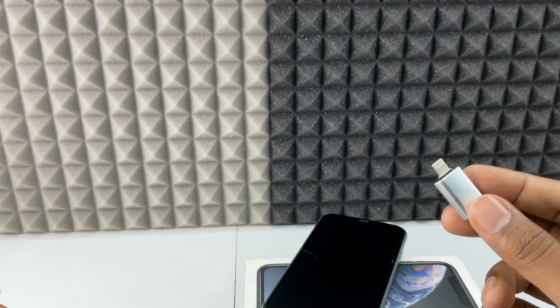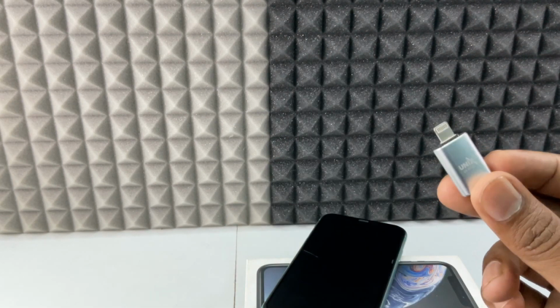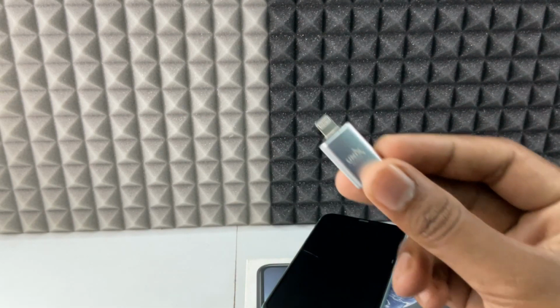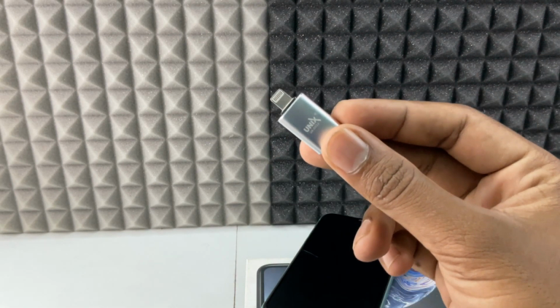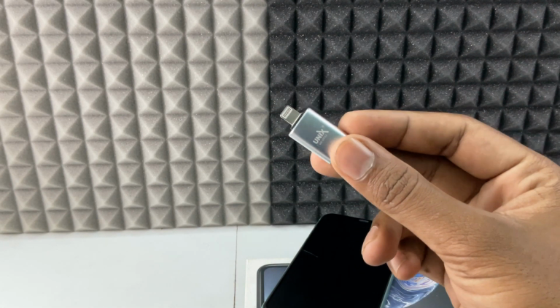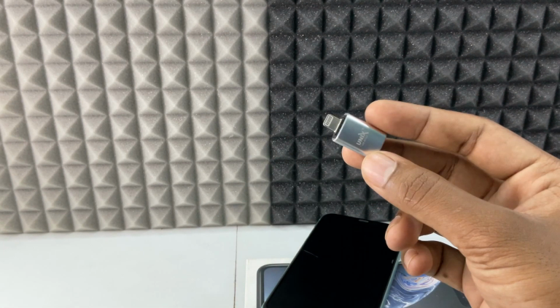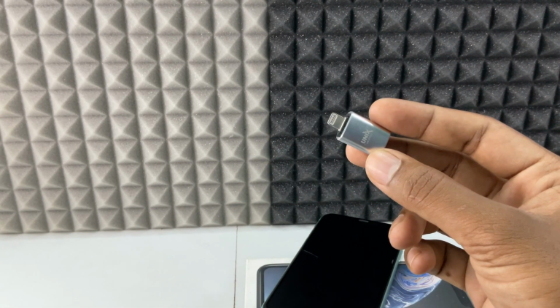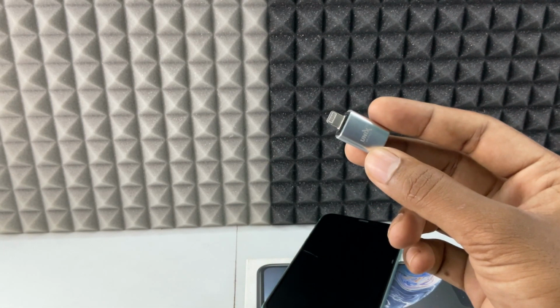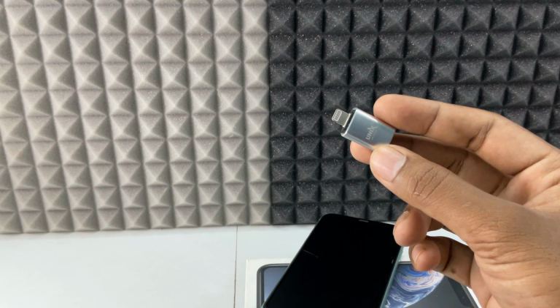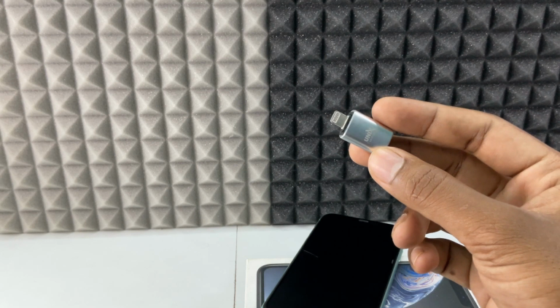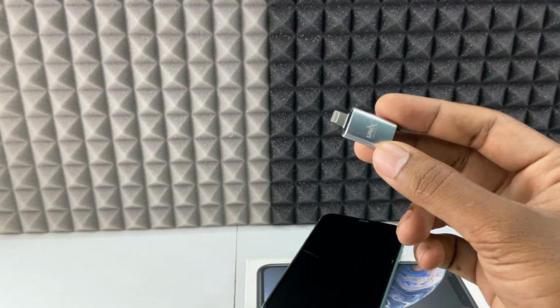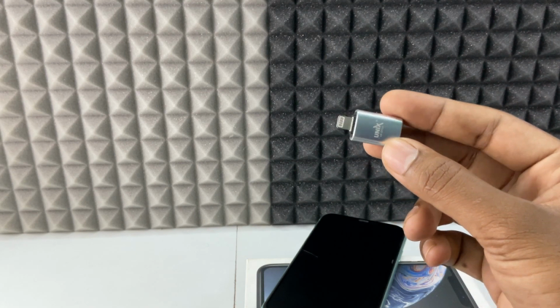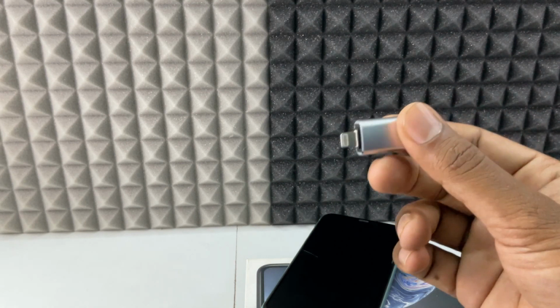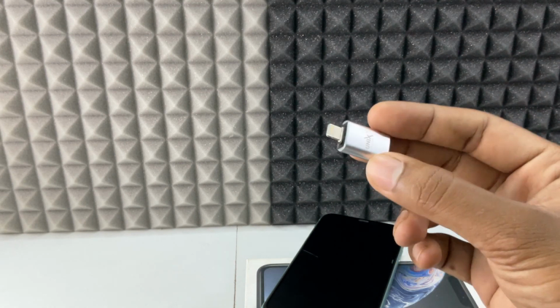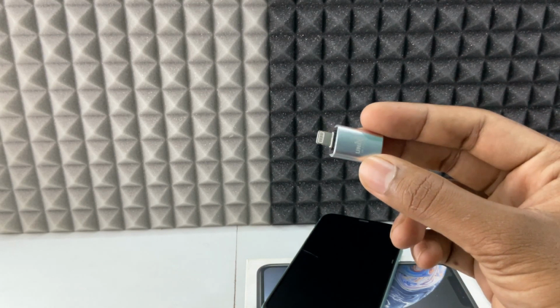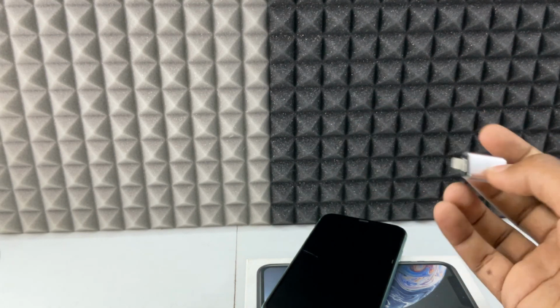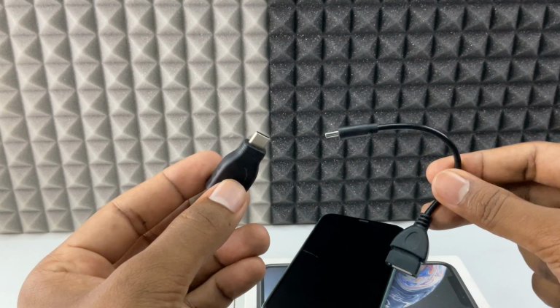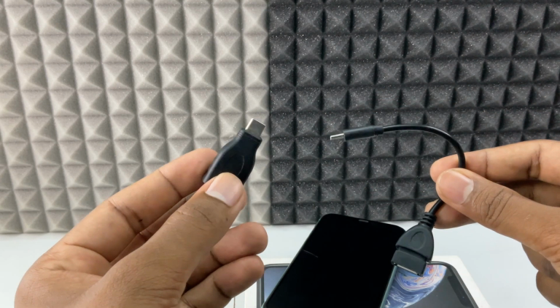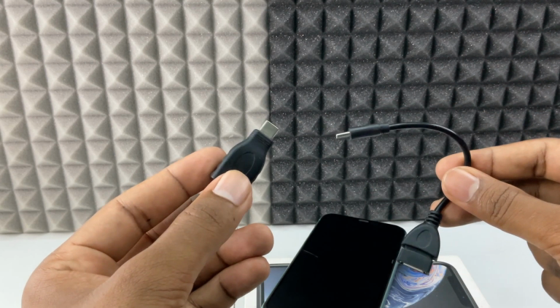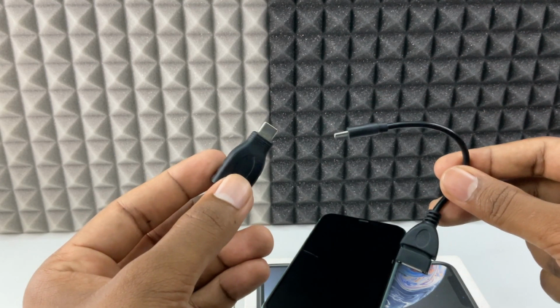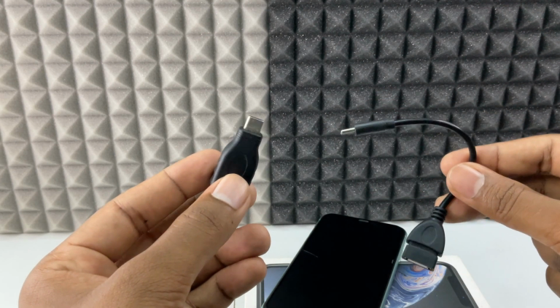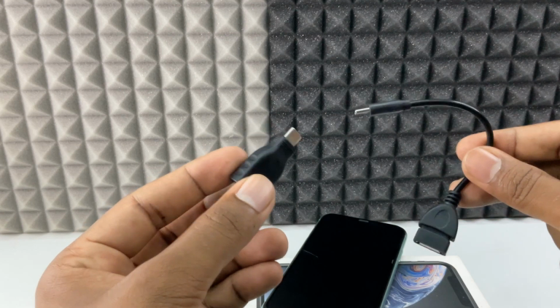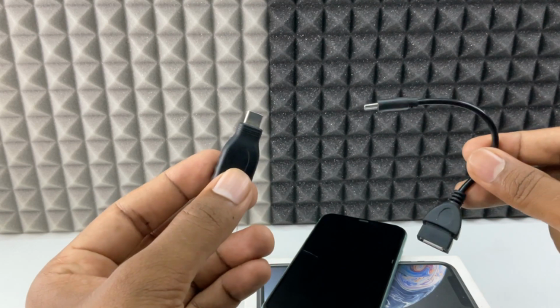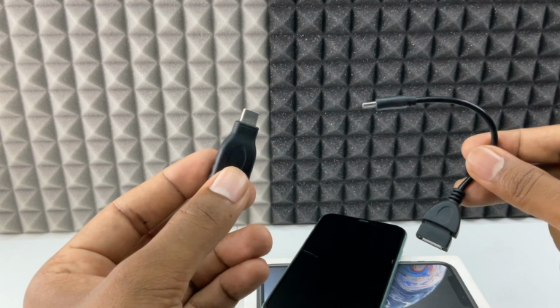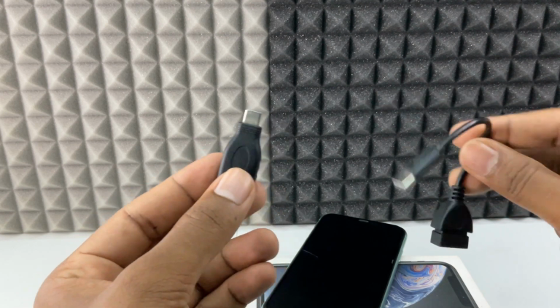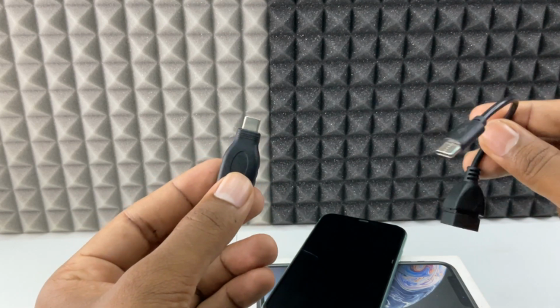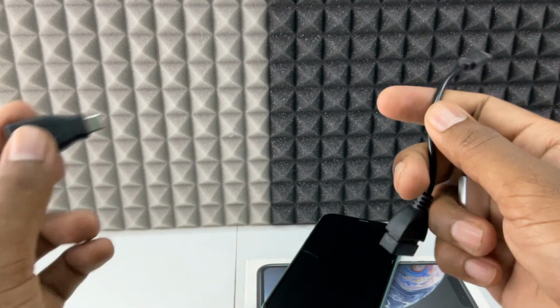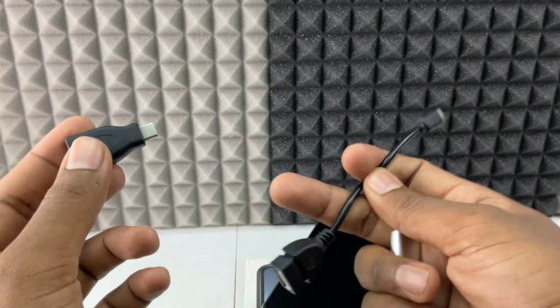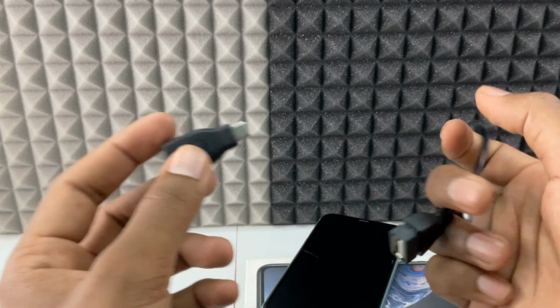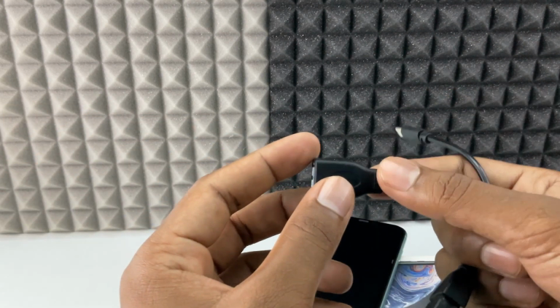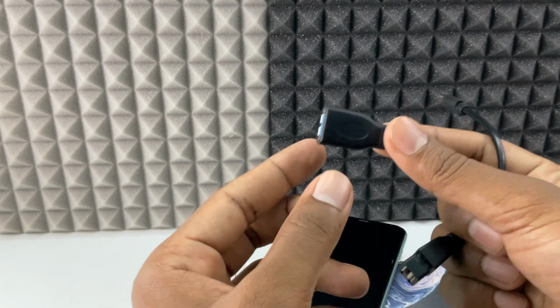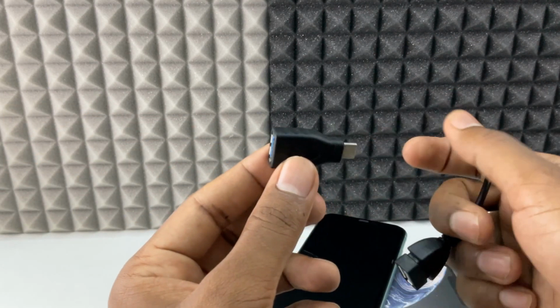For that you need this OTG. If your iPhone charging port is Lightning, you need this Lightning OTG. And if it is Type-C, you need this Type-C OTG. Both are the same — this one is cable type and this is adapter type.